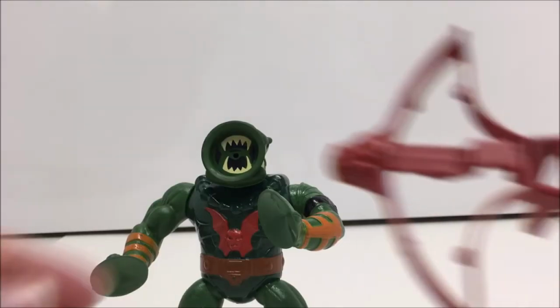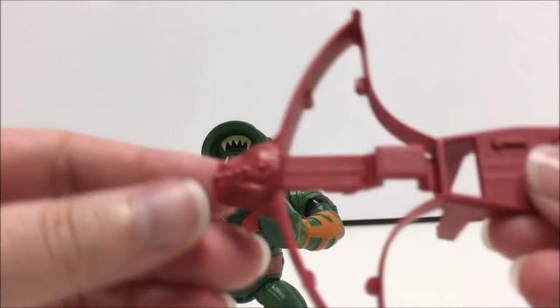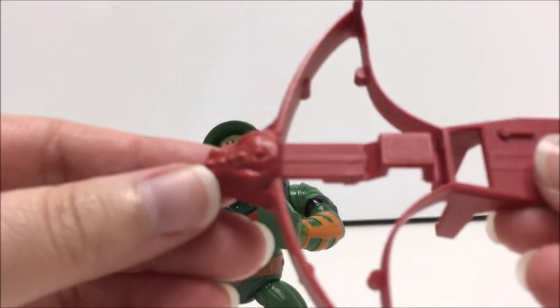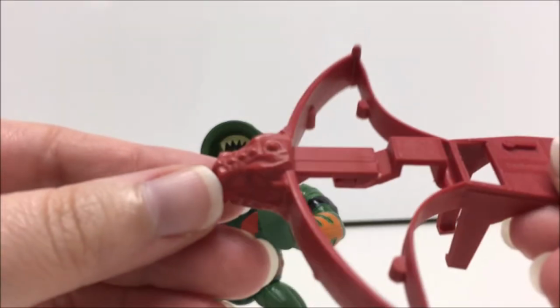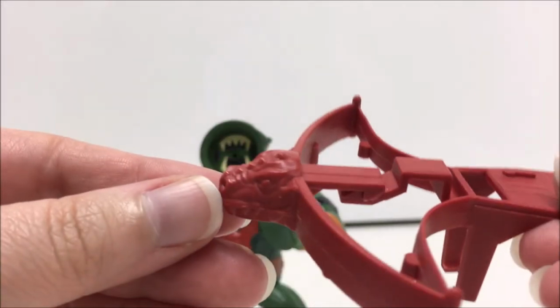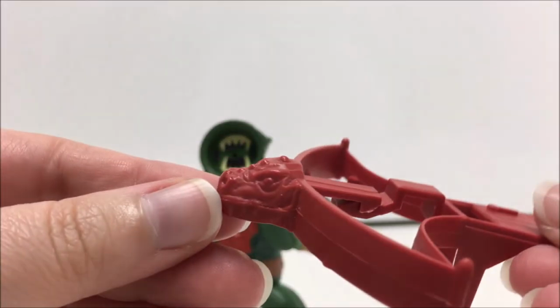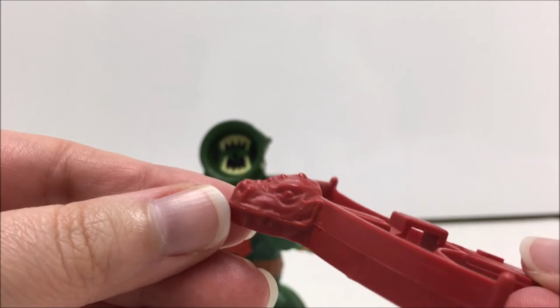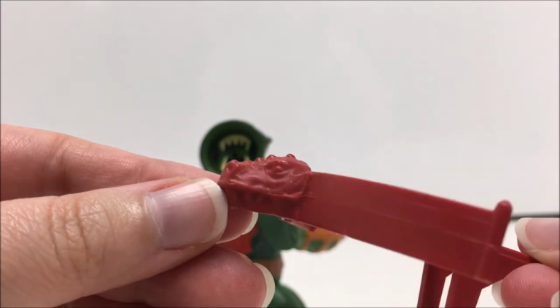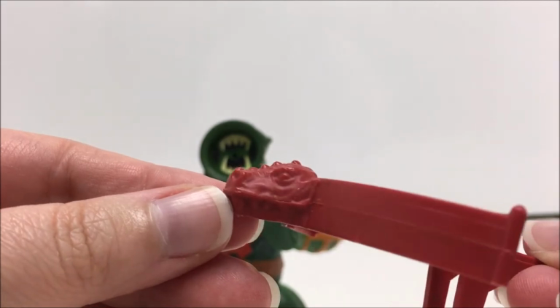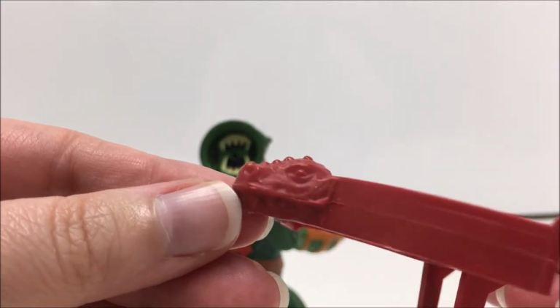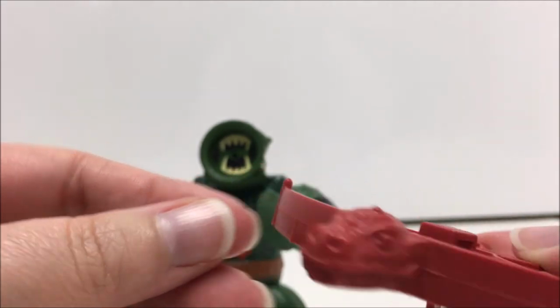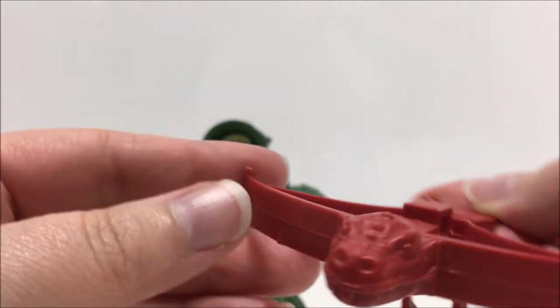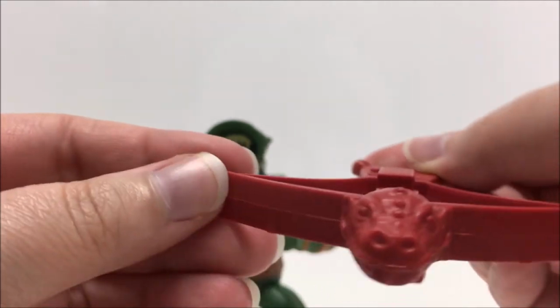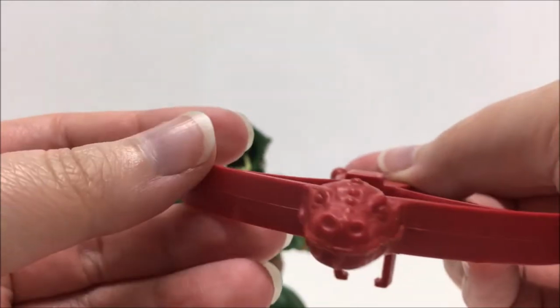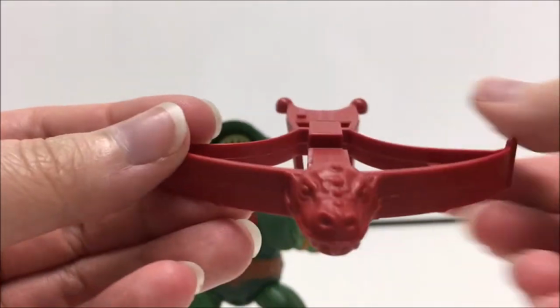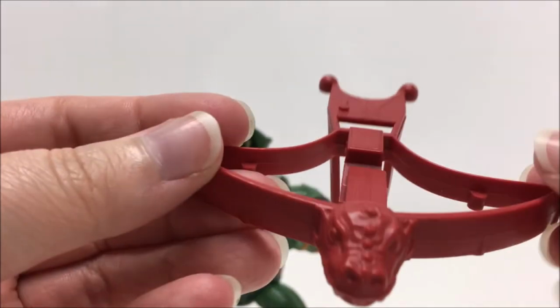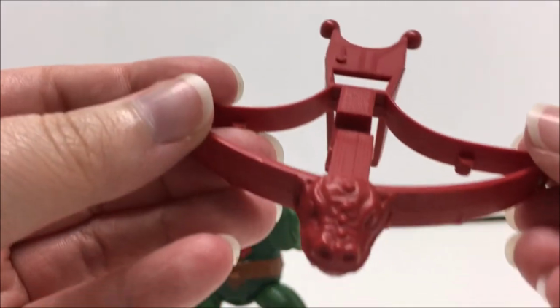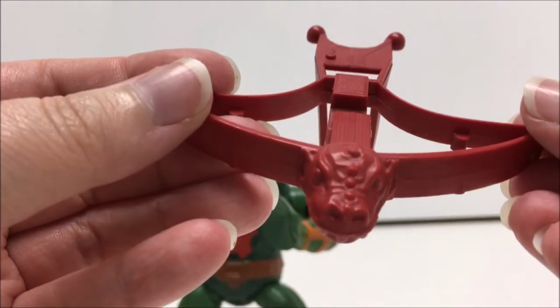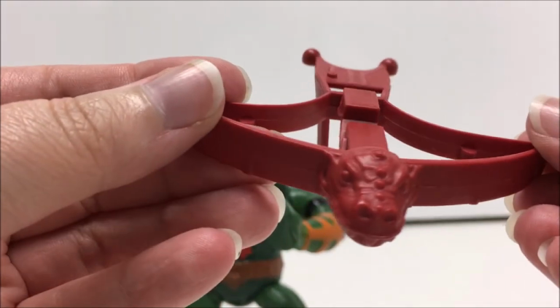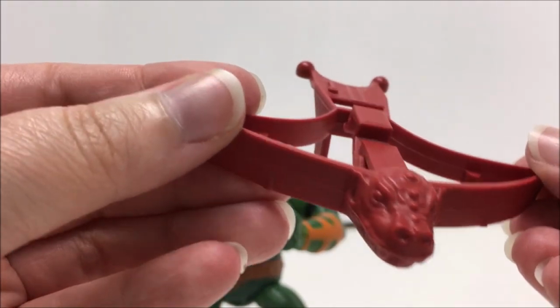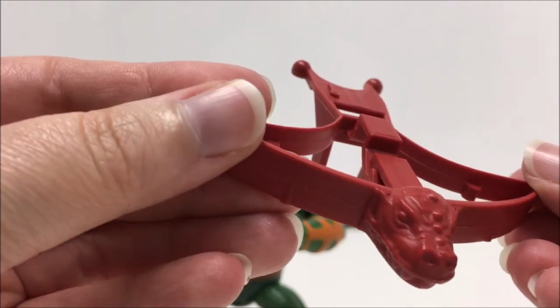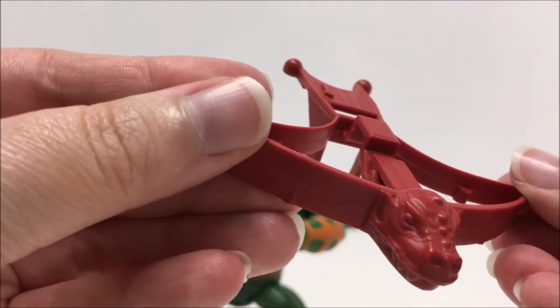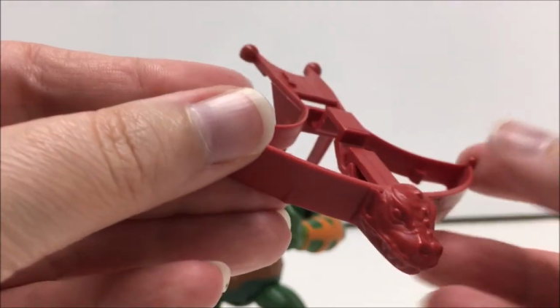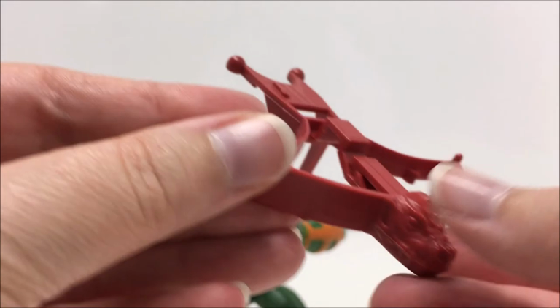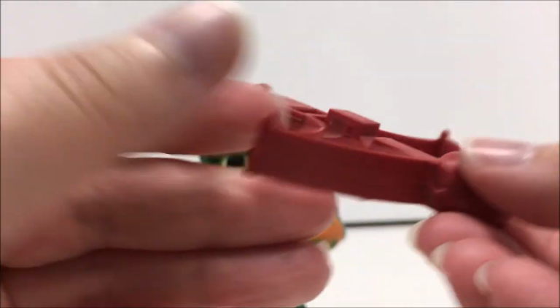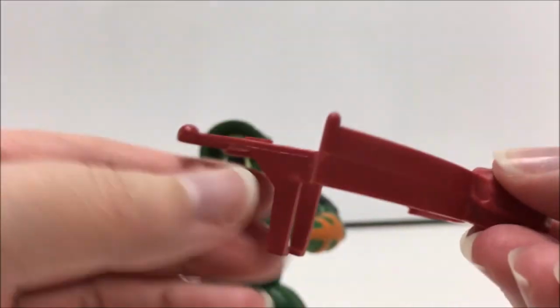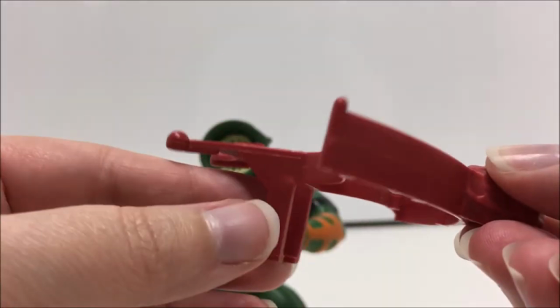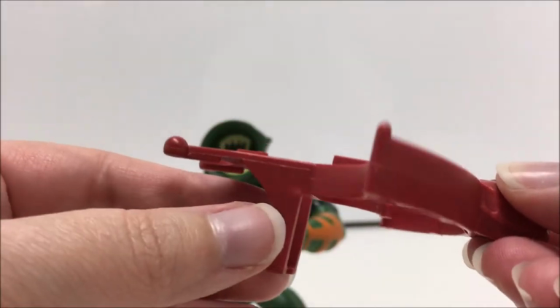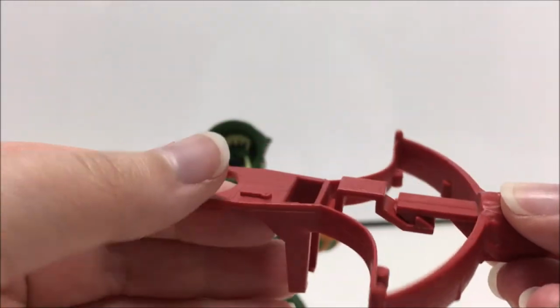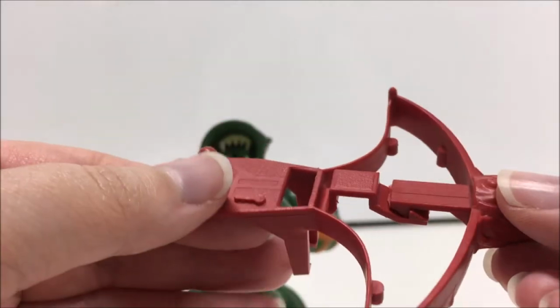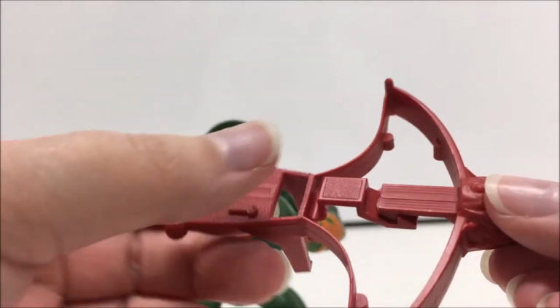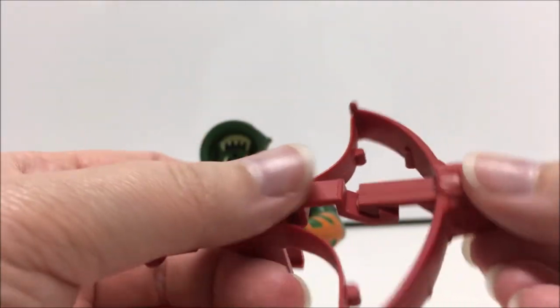I was able to find one variation of Leech. There is a version of him that has a black belt buckle and a bright red crossbow. However, I was unable to determine which company released this figure.